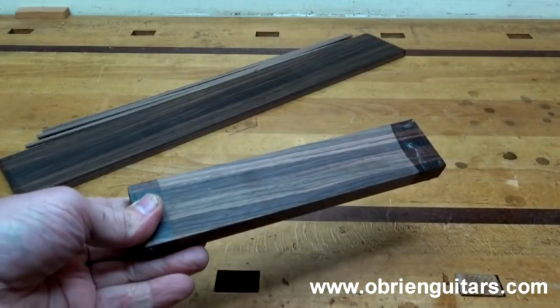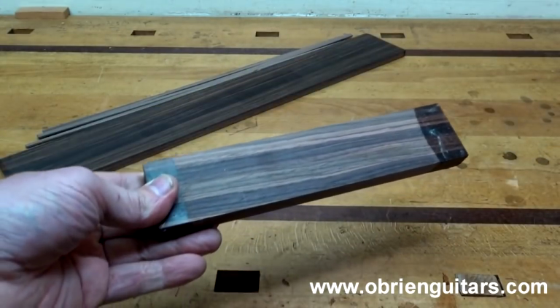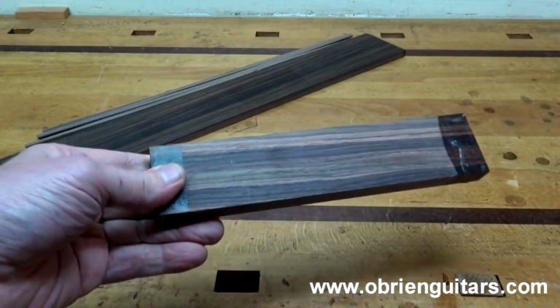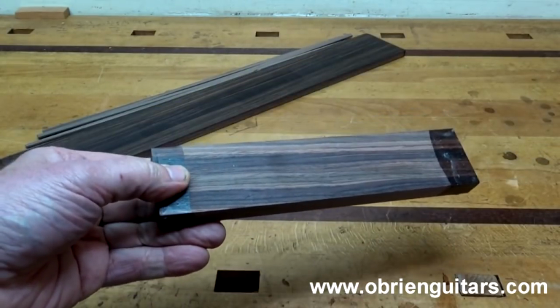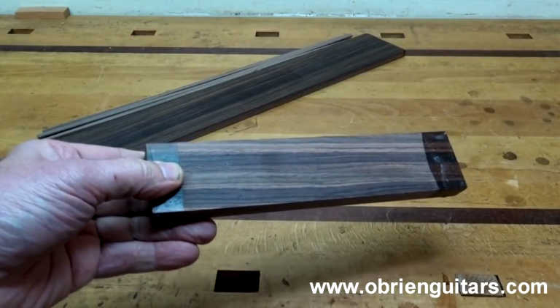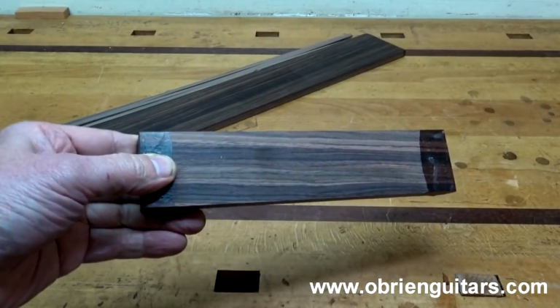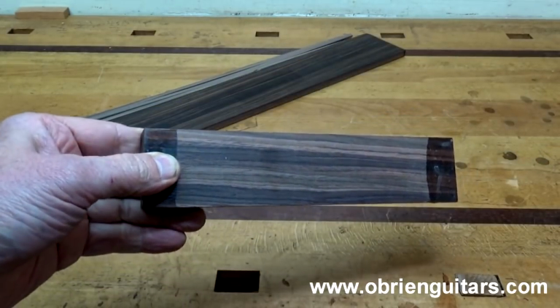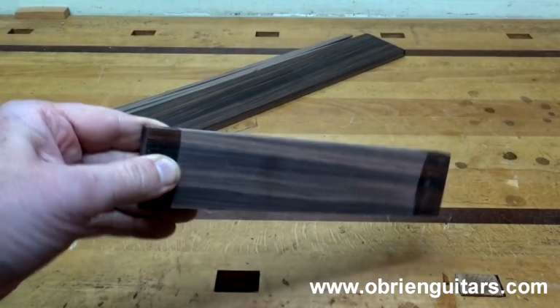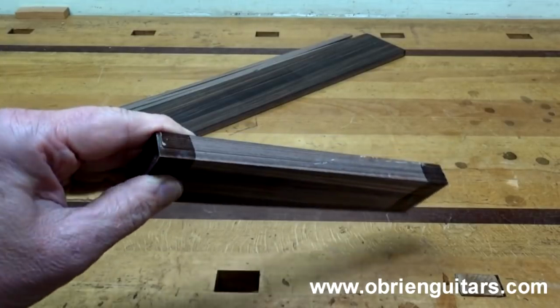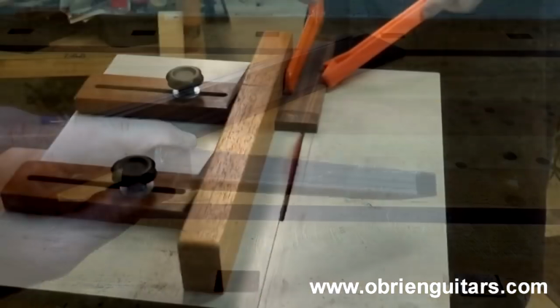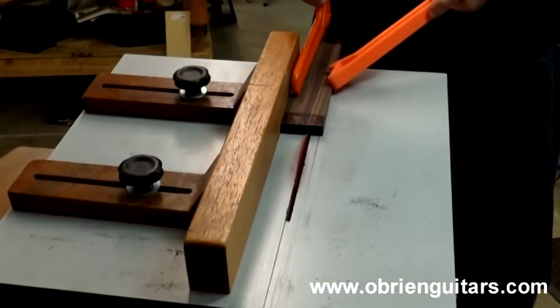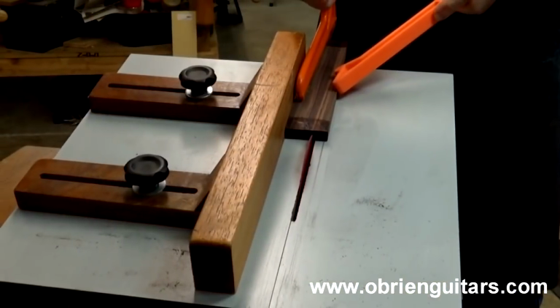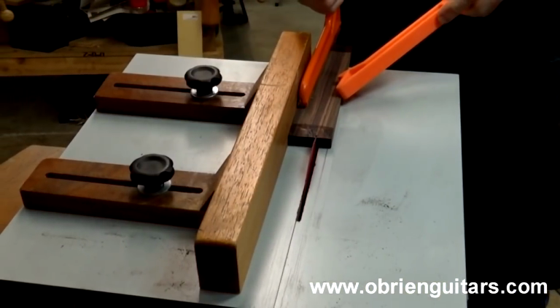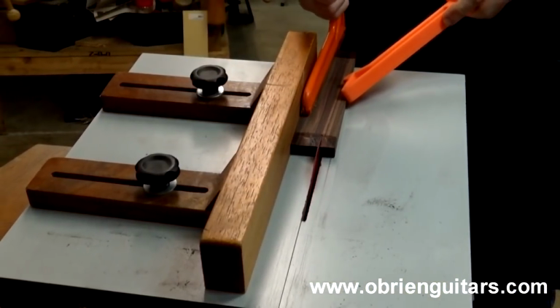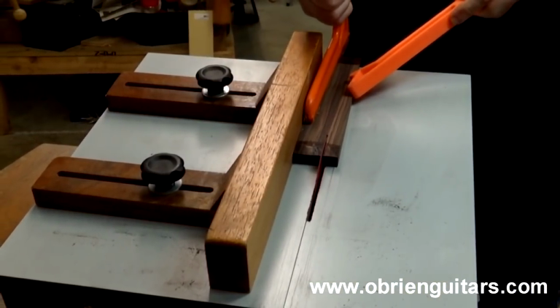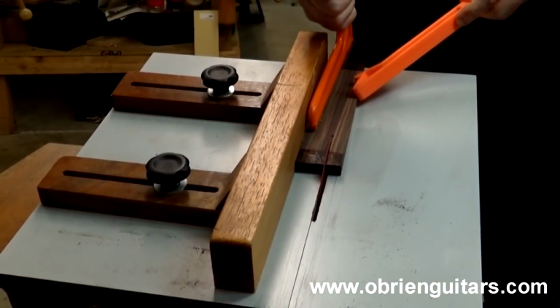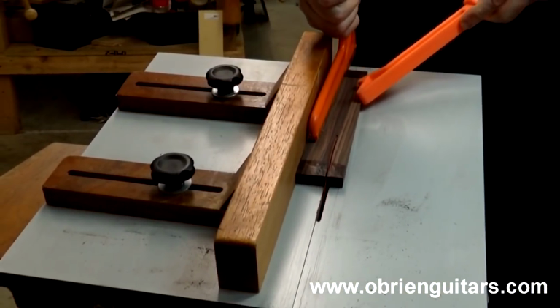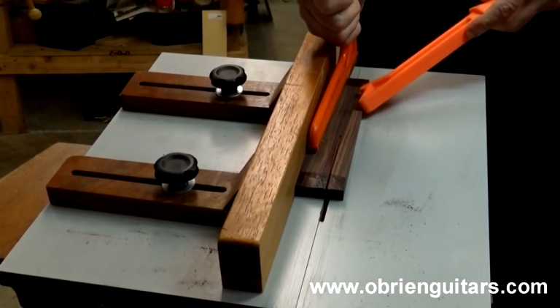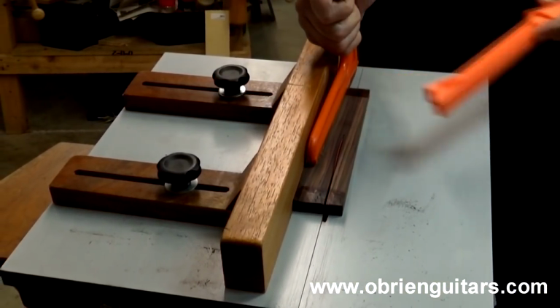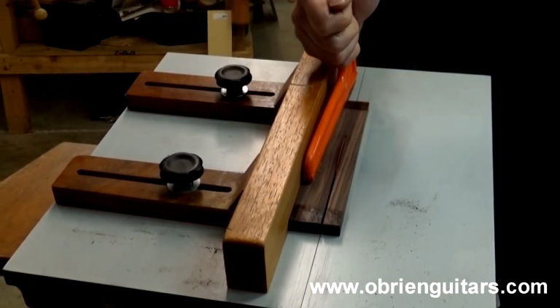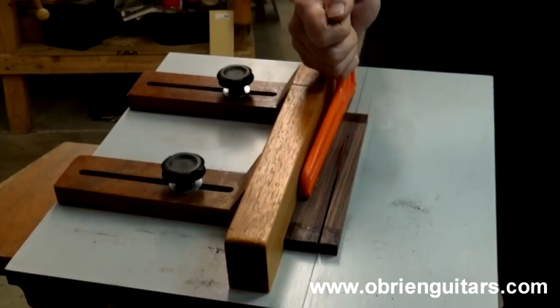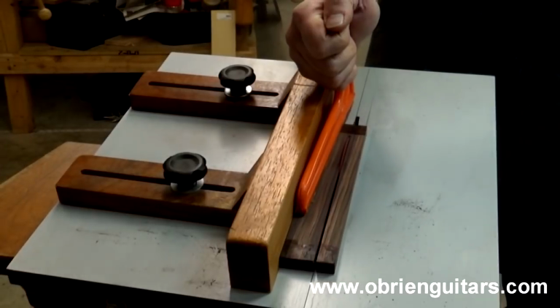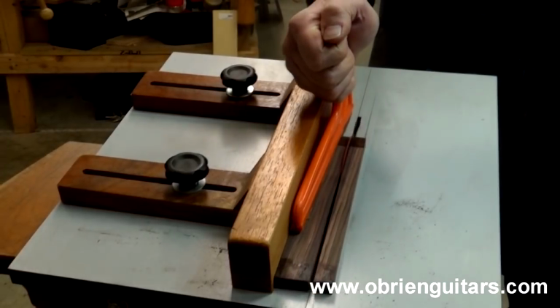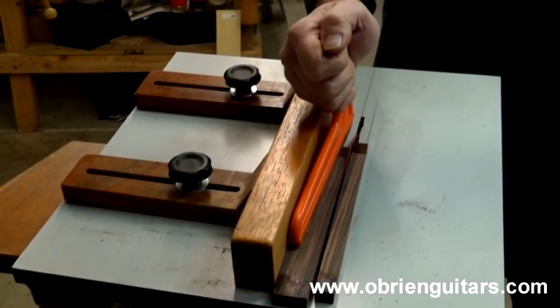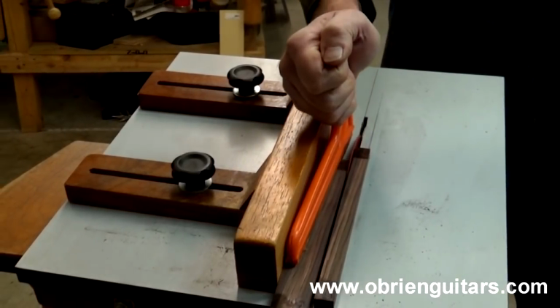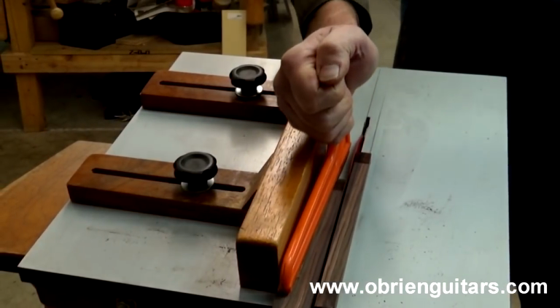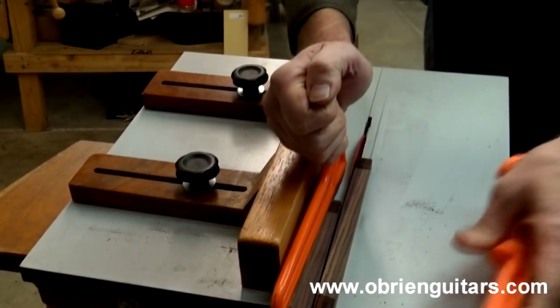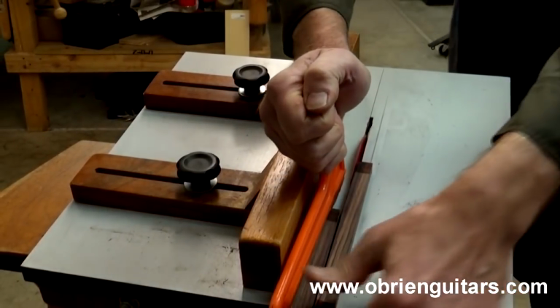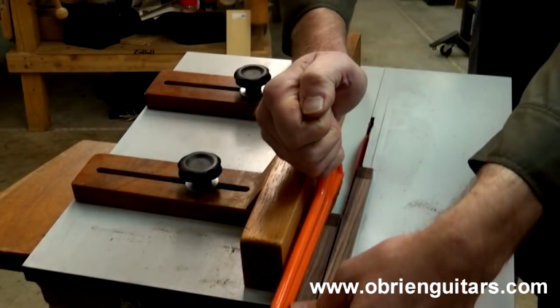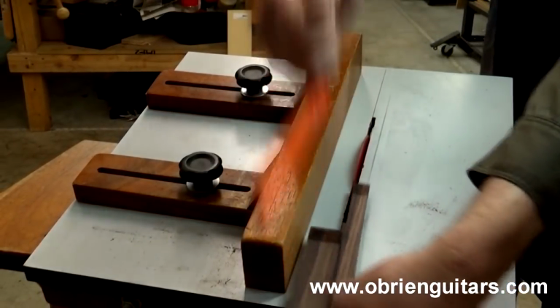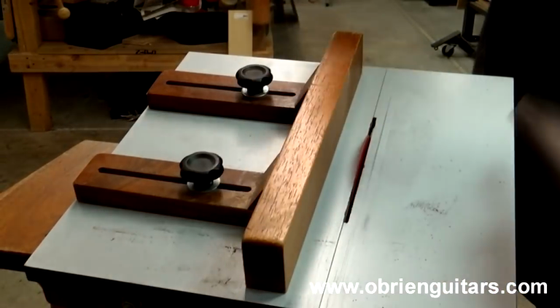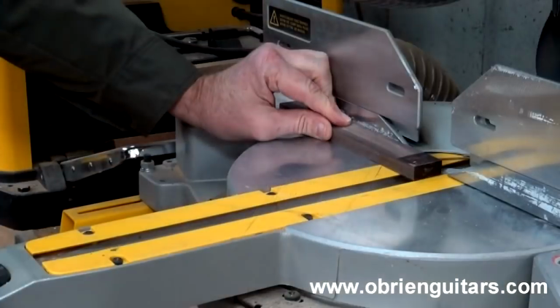Recently, LMI sent me these samples to test and I couldn't wait to try them out. So I started by making a classical guitar bridge out of the bridge blank. In the process of making the bridge, I discovered that it machines really well, just like real wood.